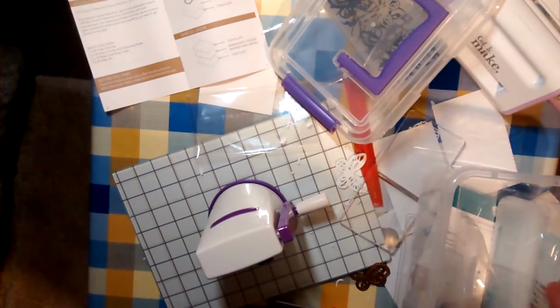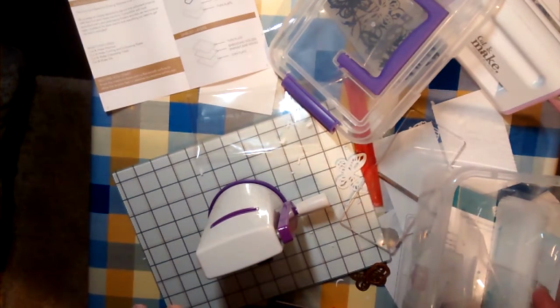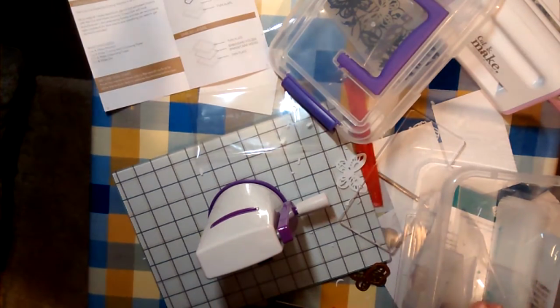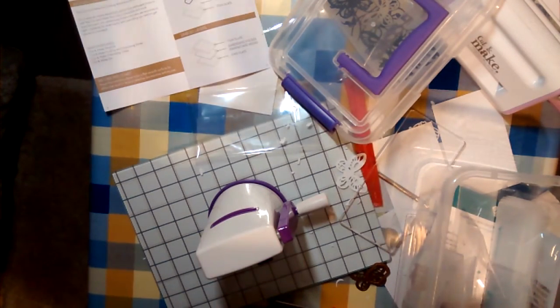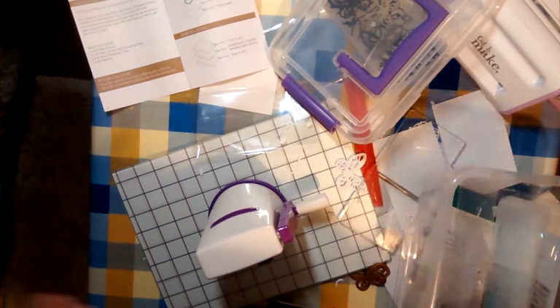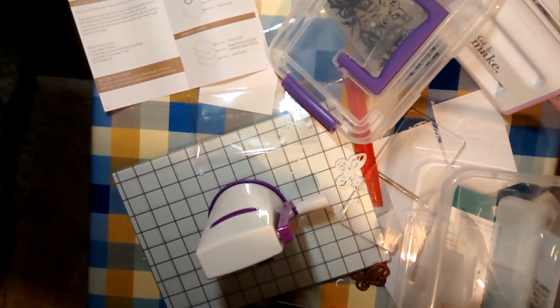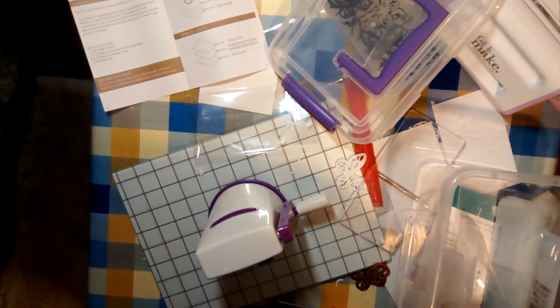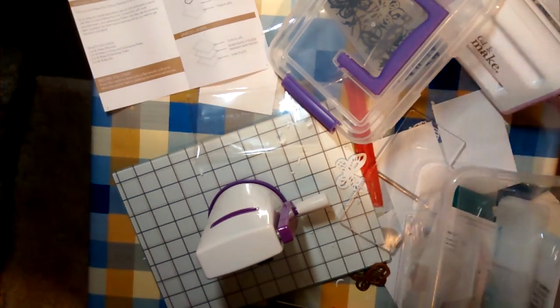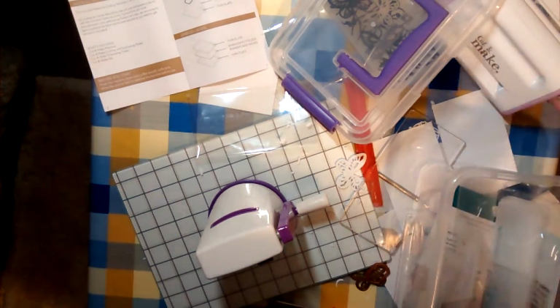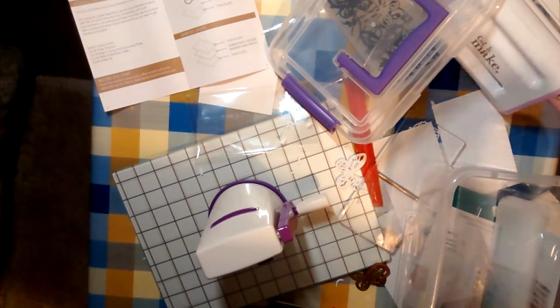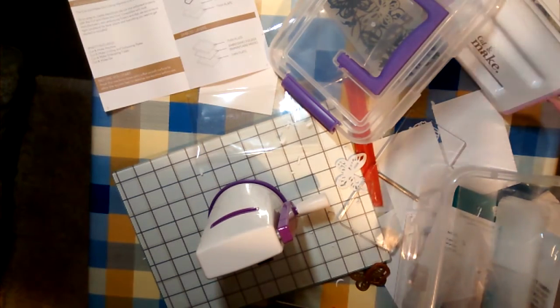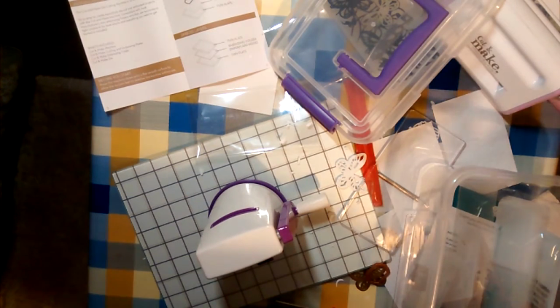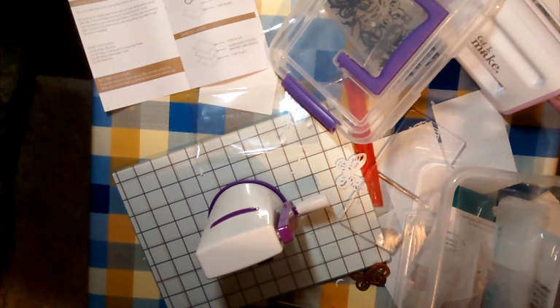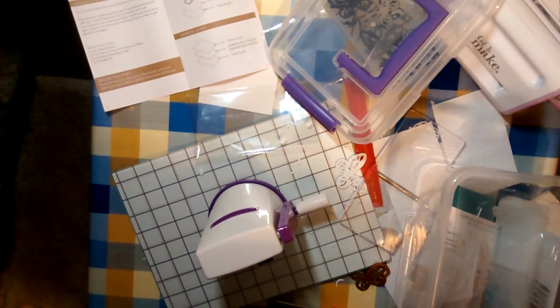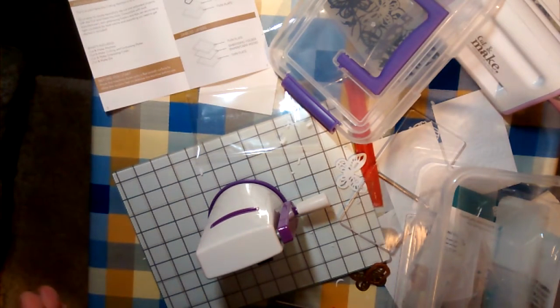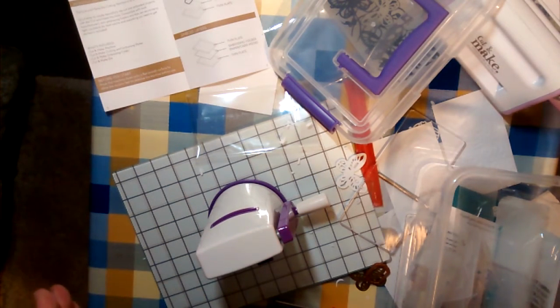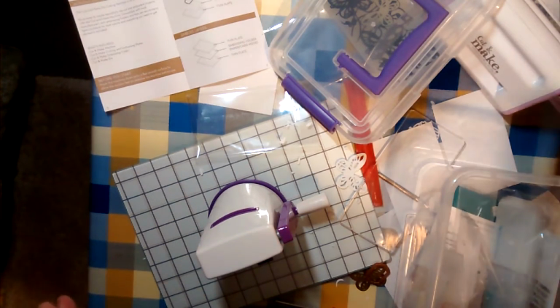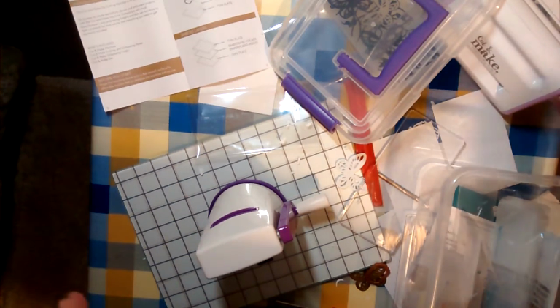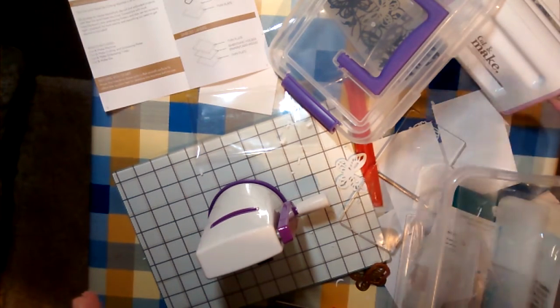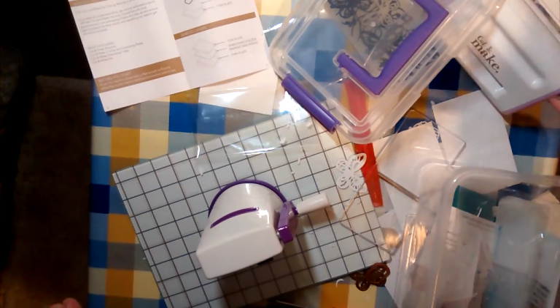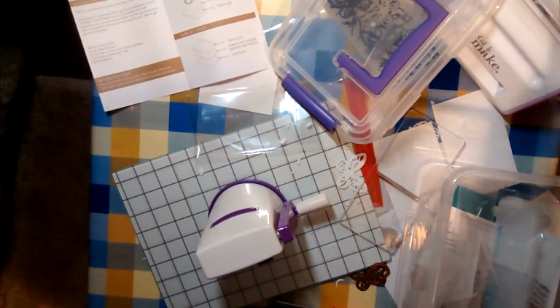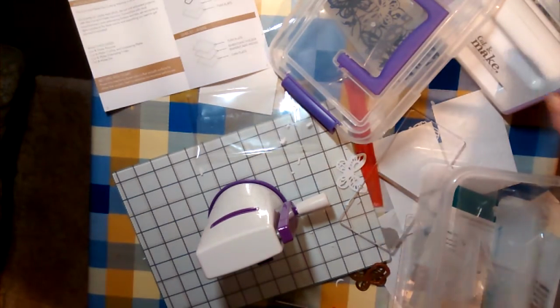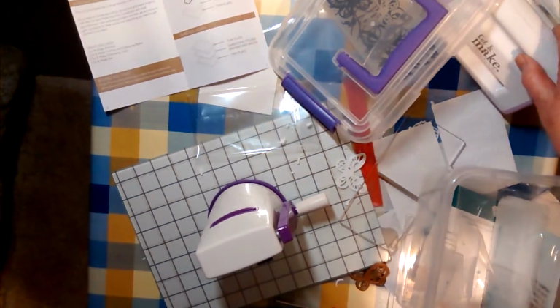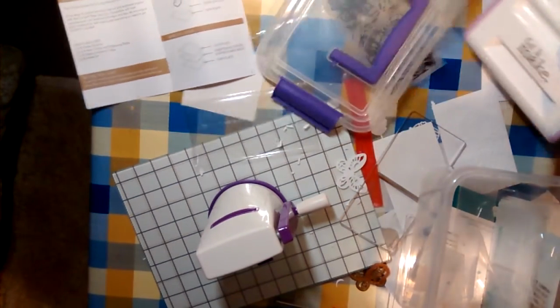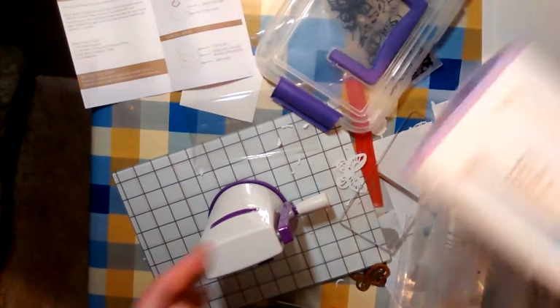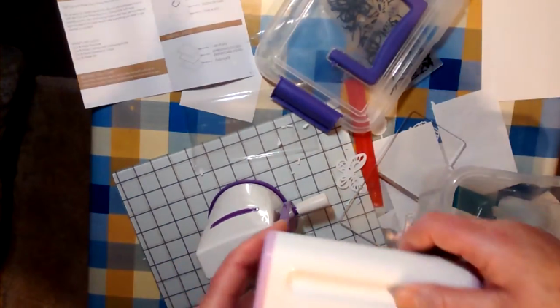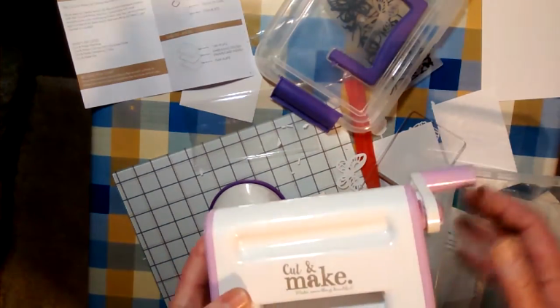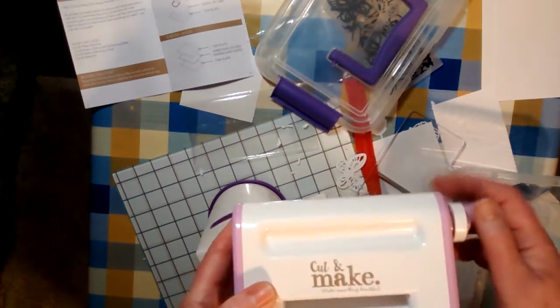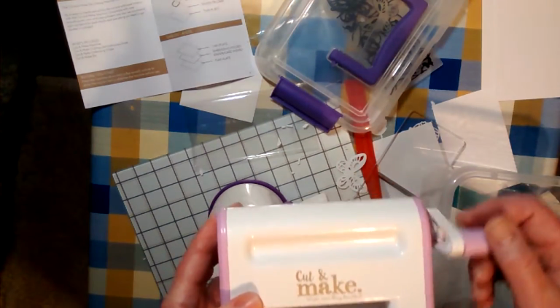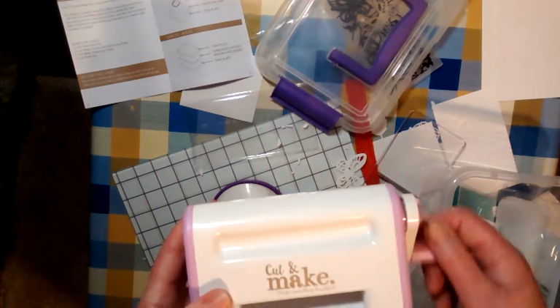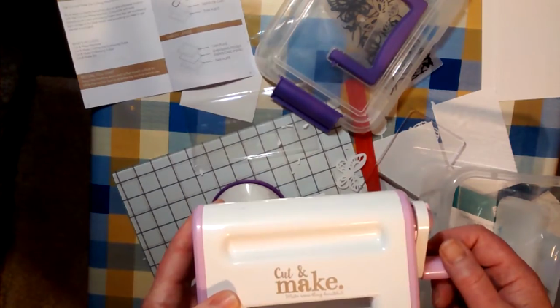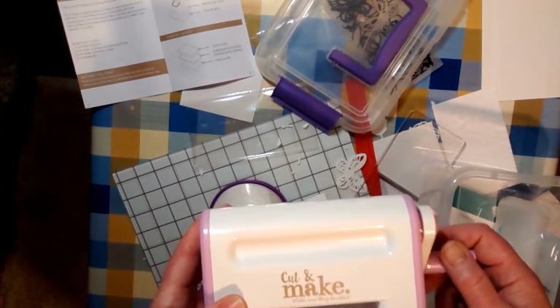The Baby Blue is still by far the best. If you can get it on special offer, go for it. I've yet to give a long-term test to the Cut and Make from The Range — we'll see what happens.